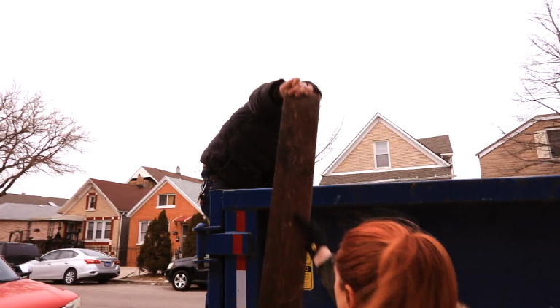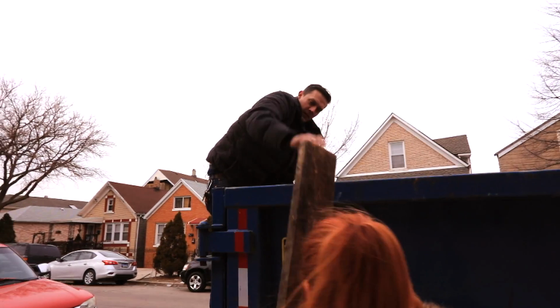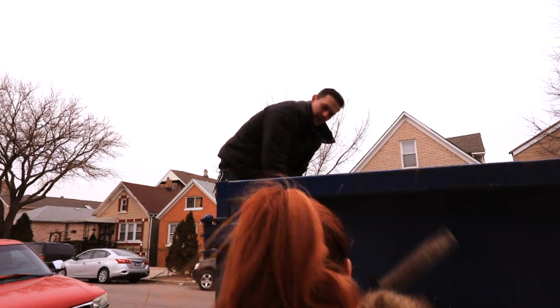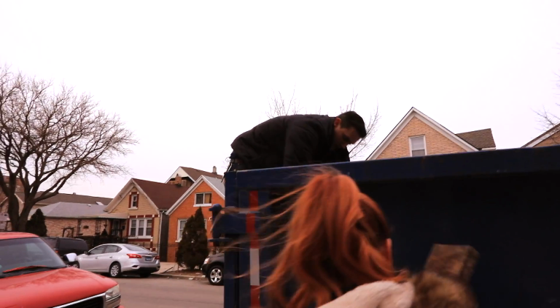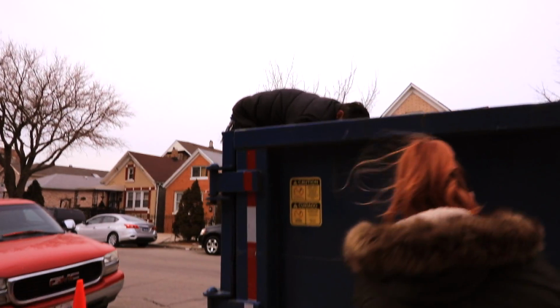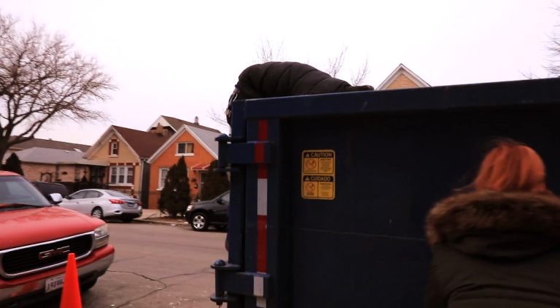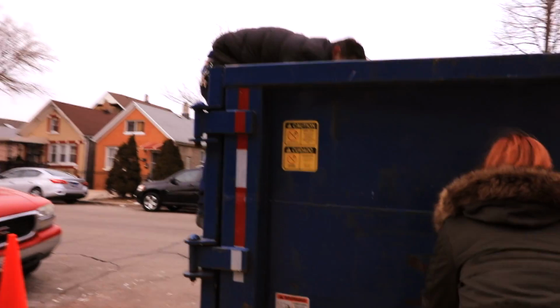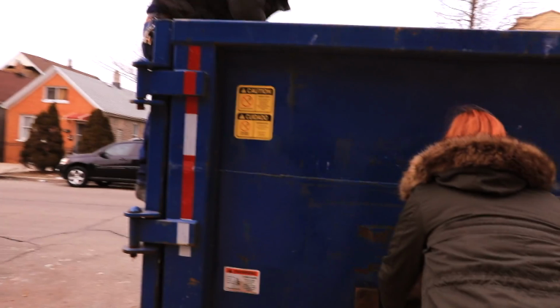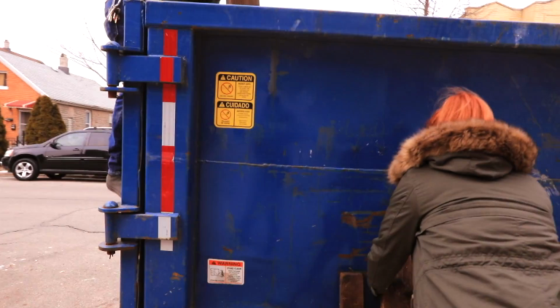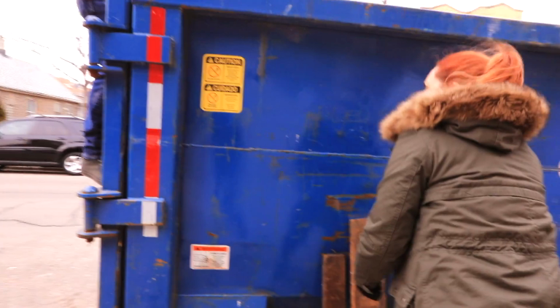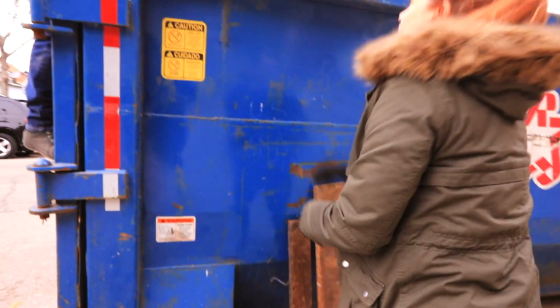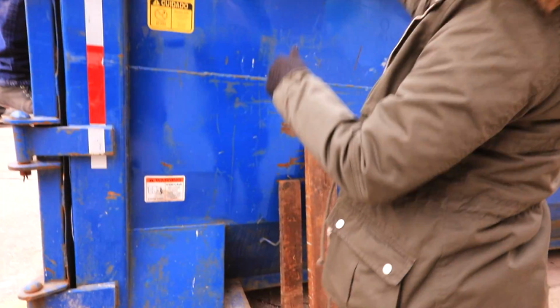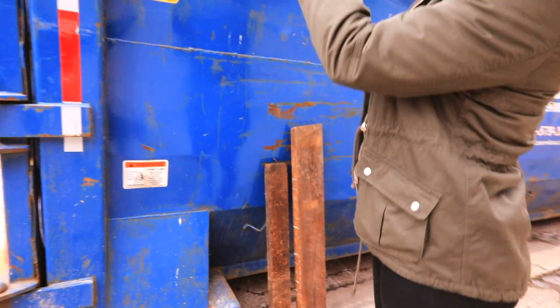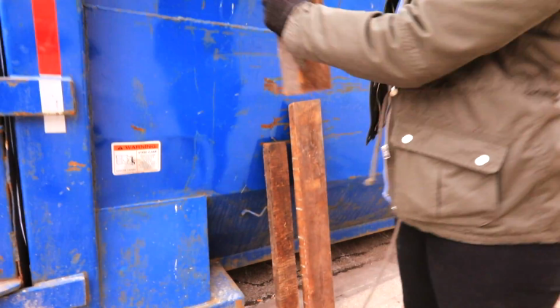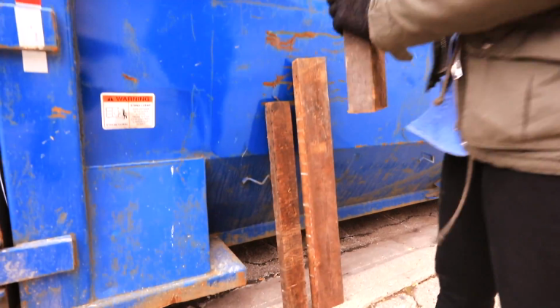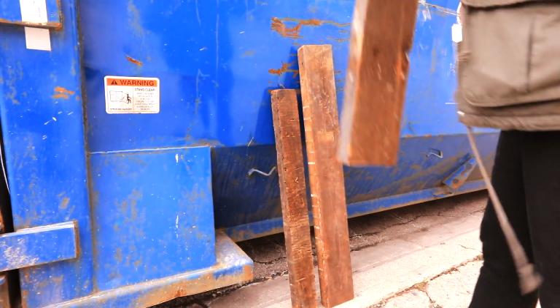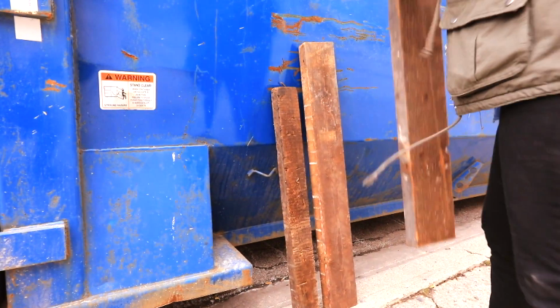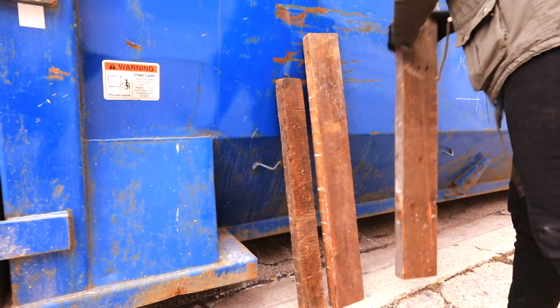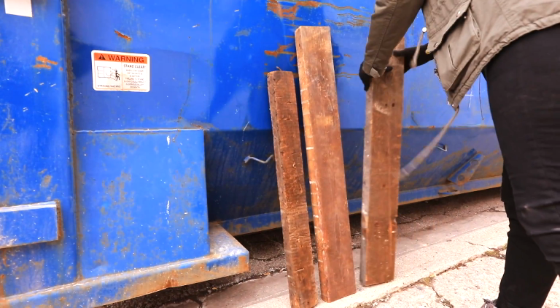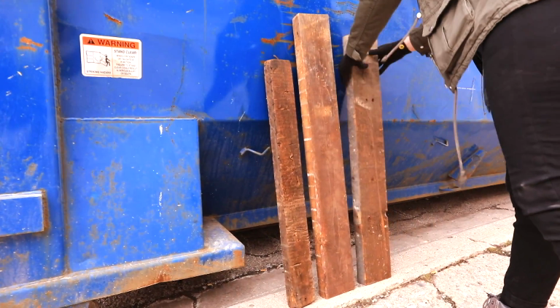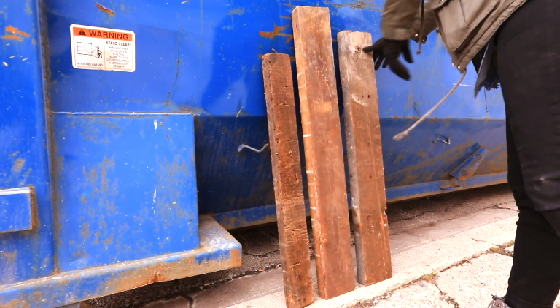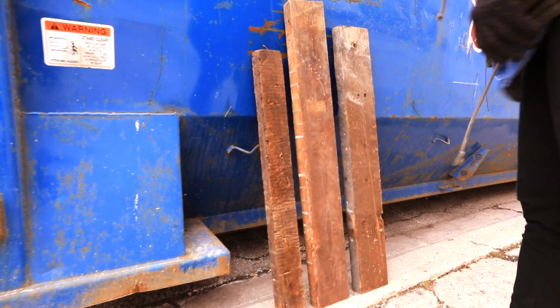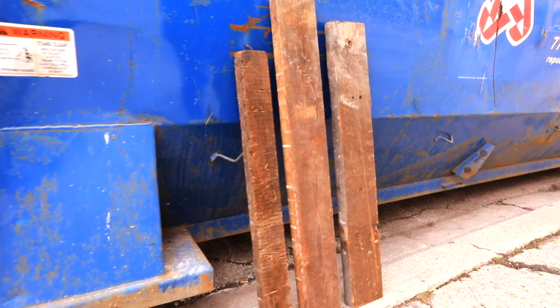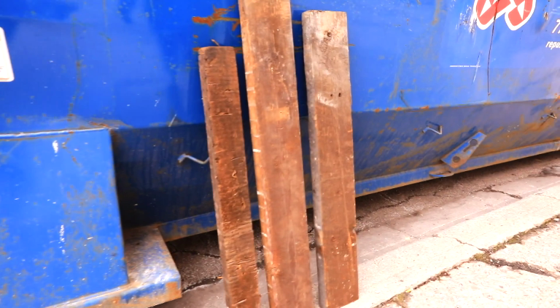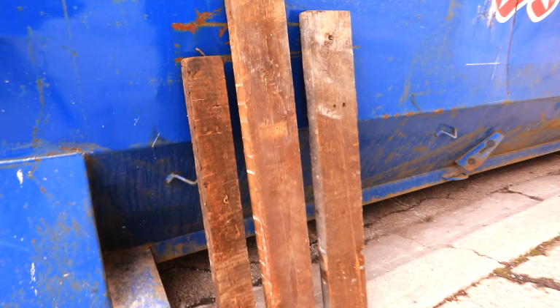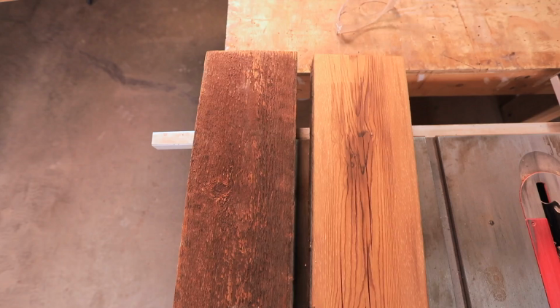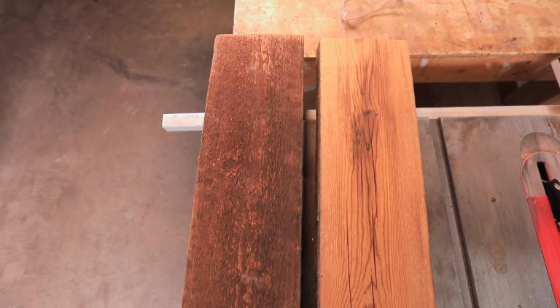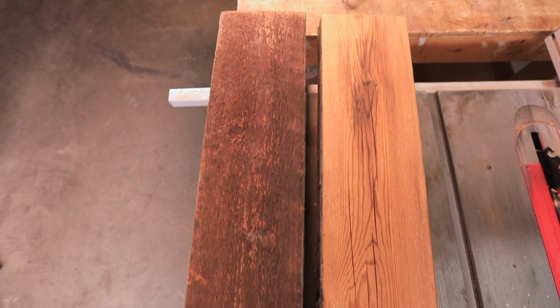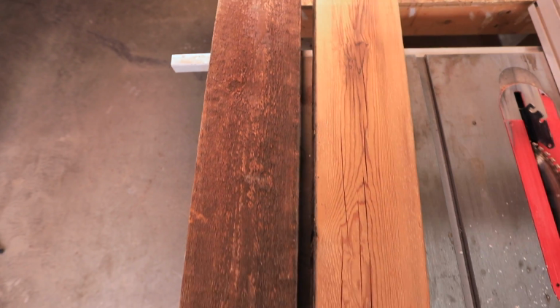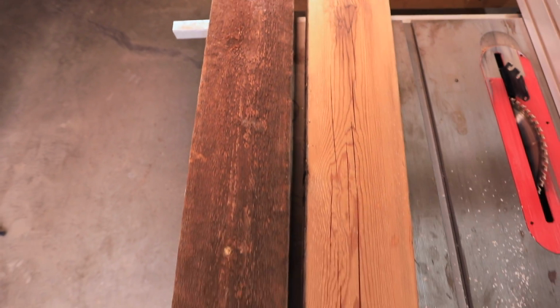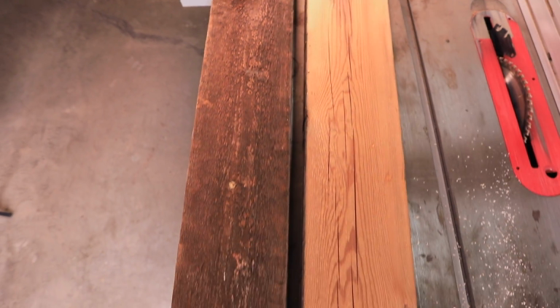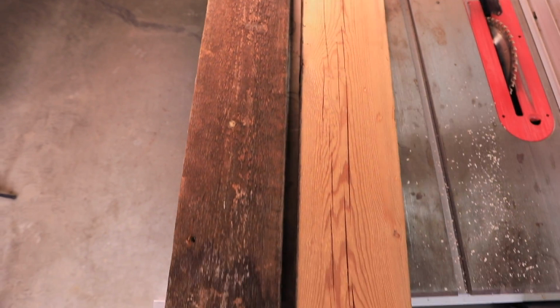Most of the wood that we find is from dumpsters or old buildings — the framing material that was used 100 years ago. I think why we like it so much is it tells a story: every nail hole, every knot hole. It's just cool. It's got character, it's got a story, it's just unique.